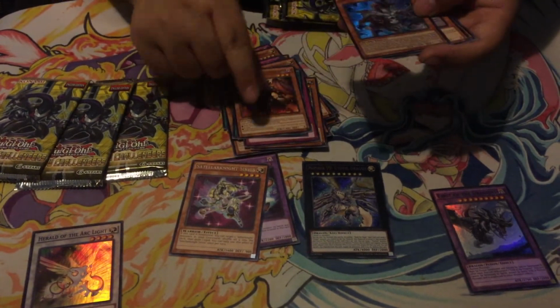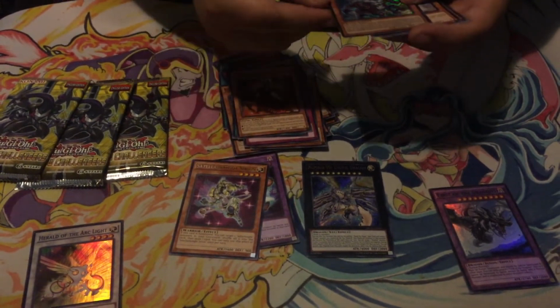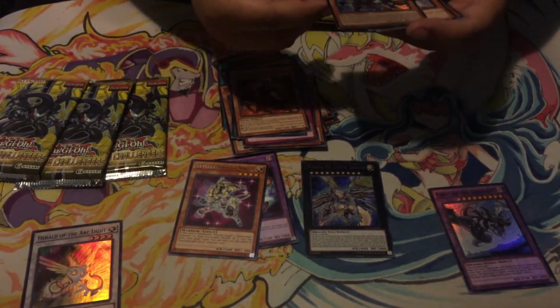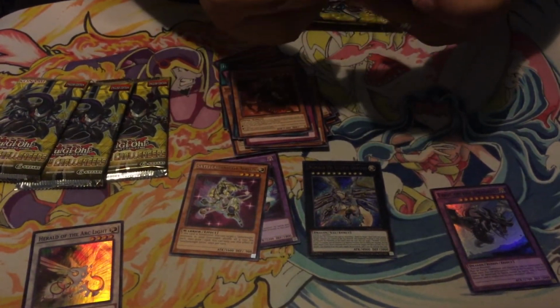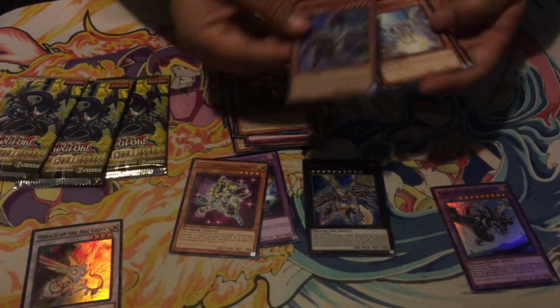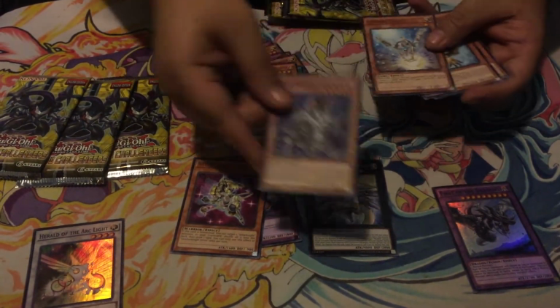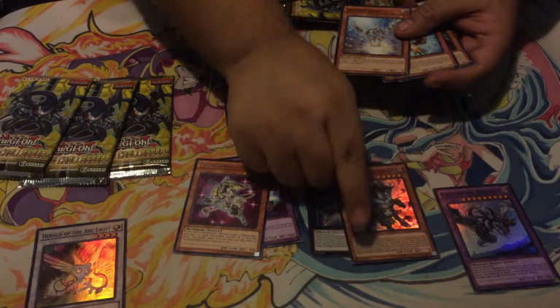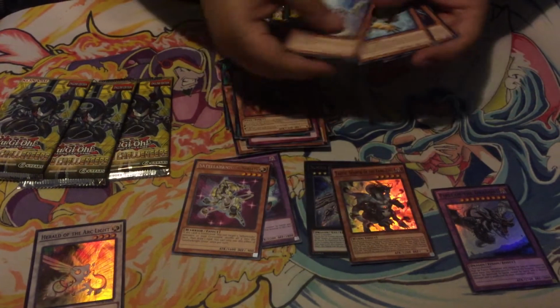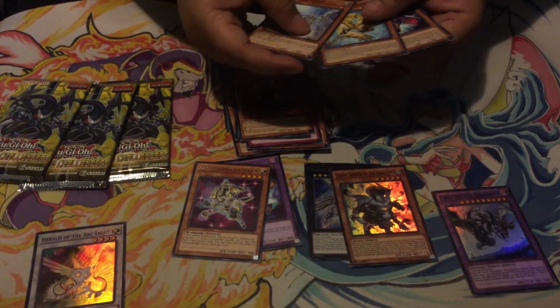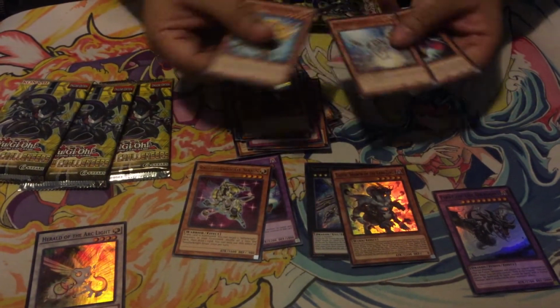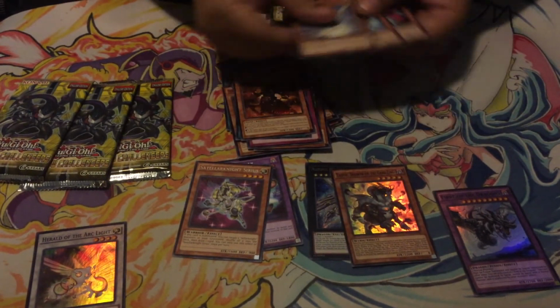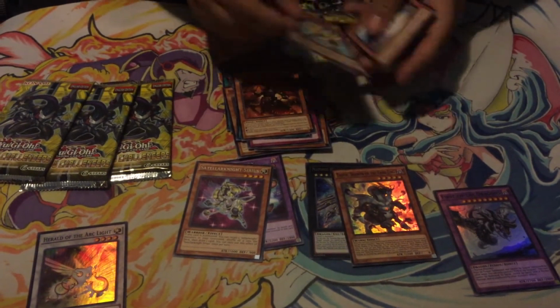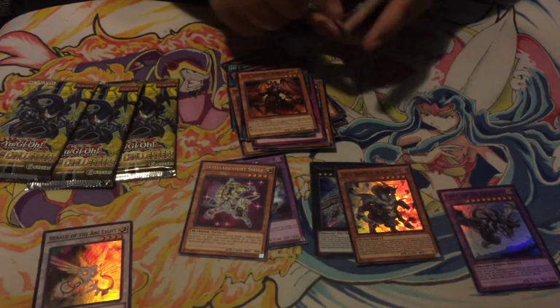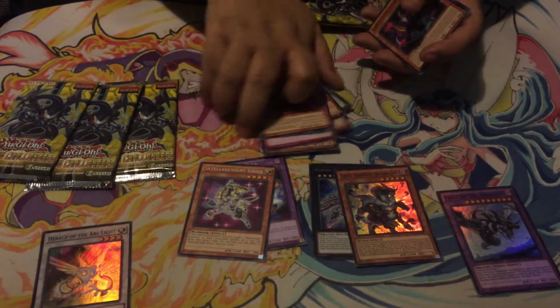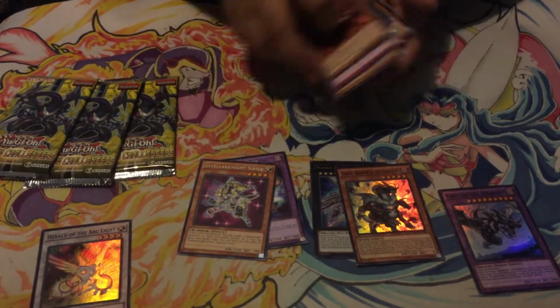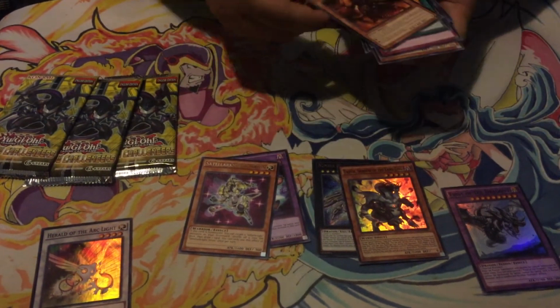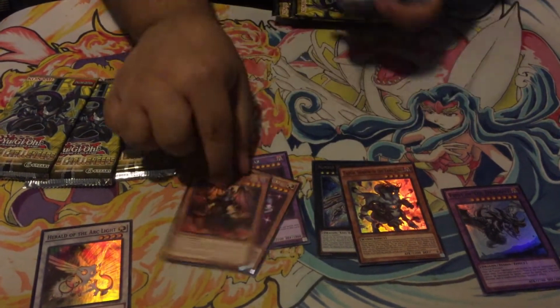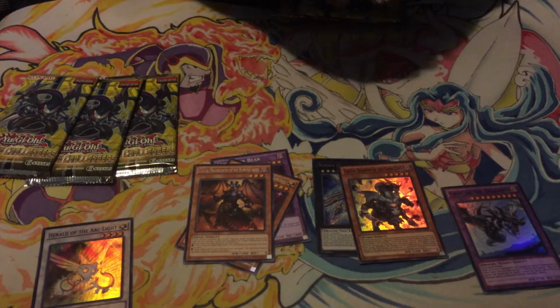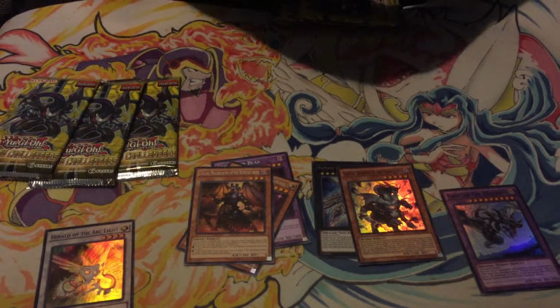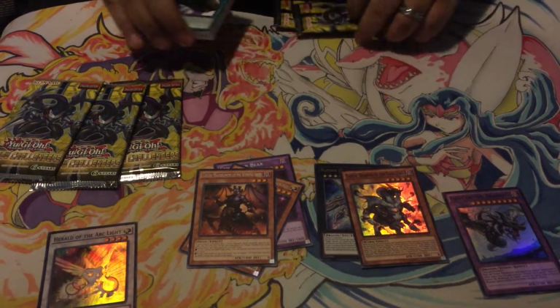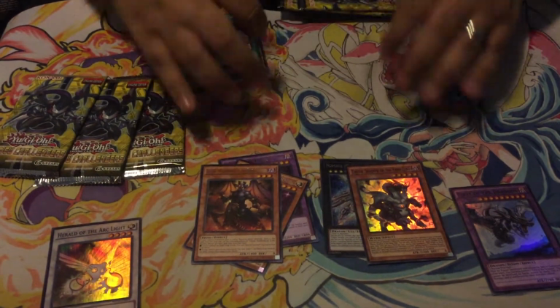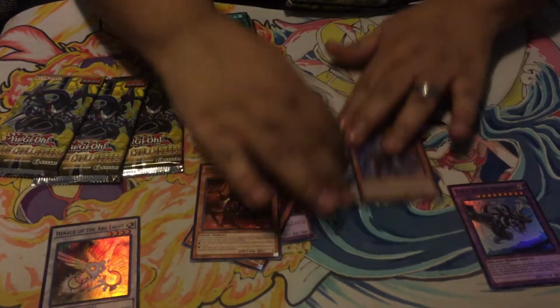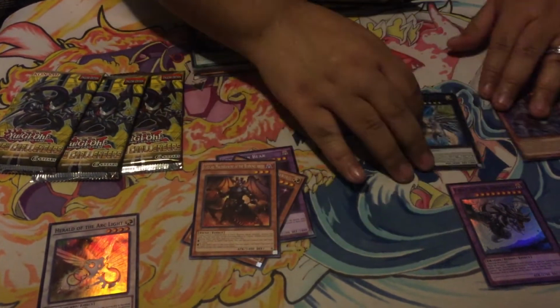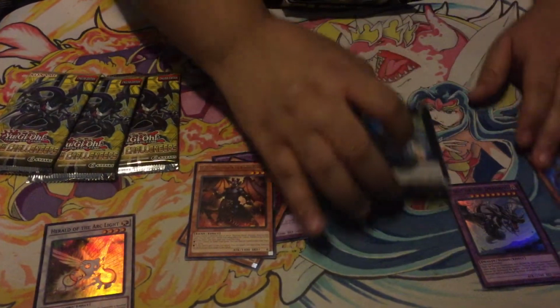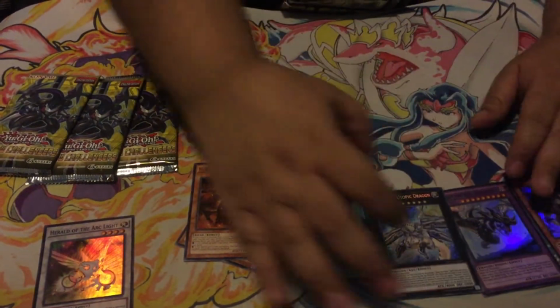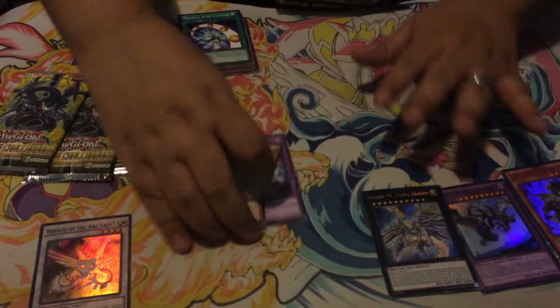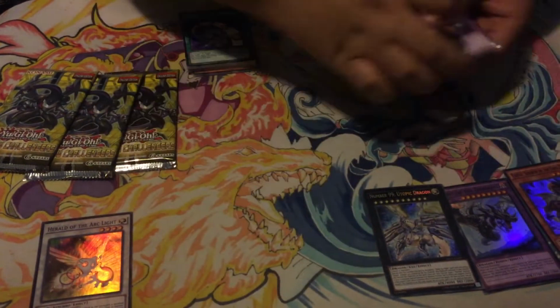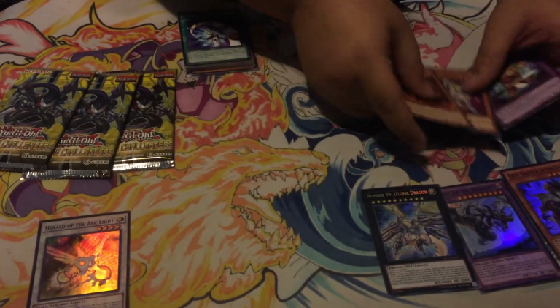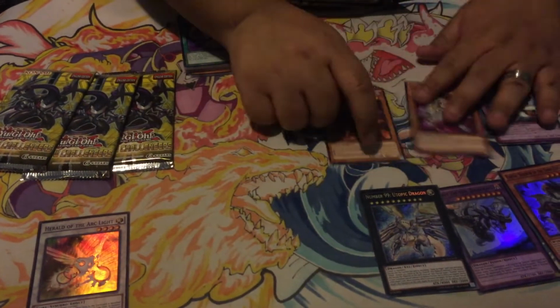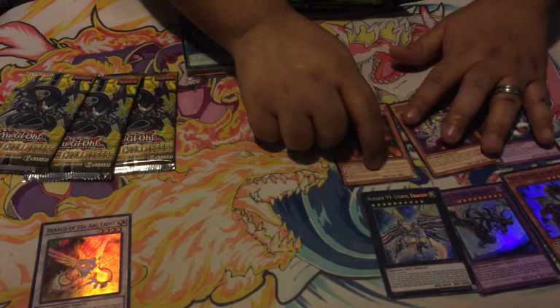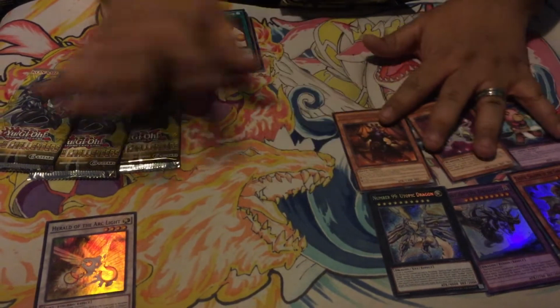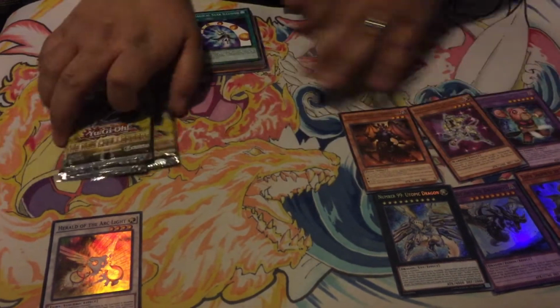Alright, so third pack on this side. And we pull — I forgot his name — Thero, or something like that. And that's our rare. So this side consists of these three and these three rares. Just keep that in mind, guys.